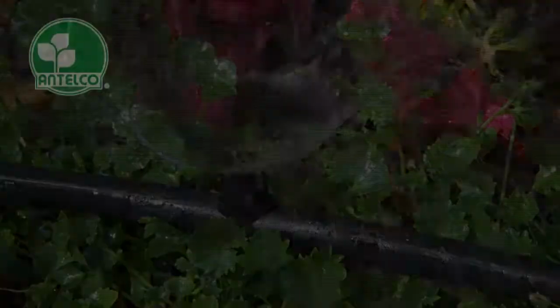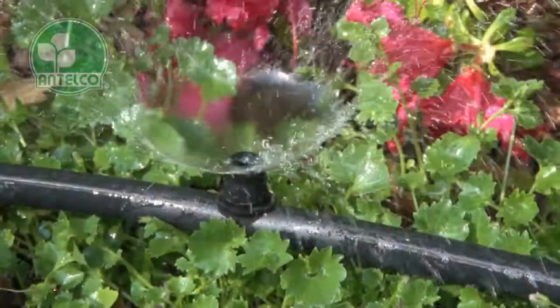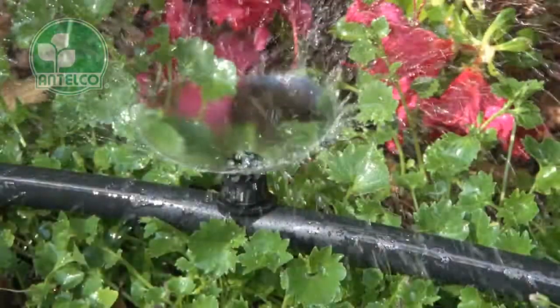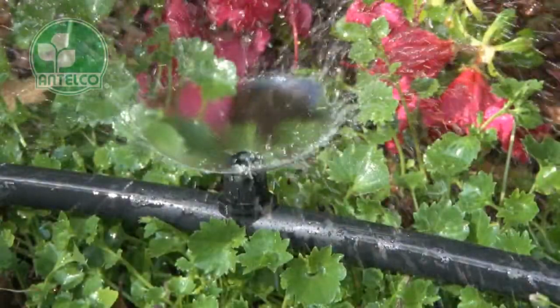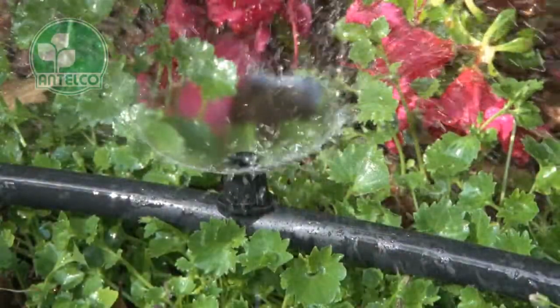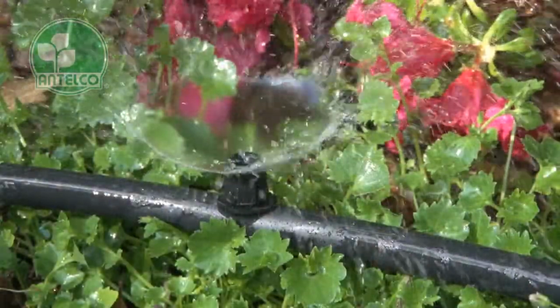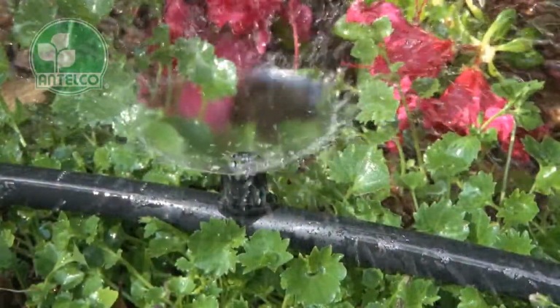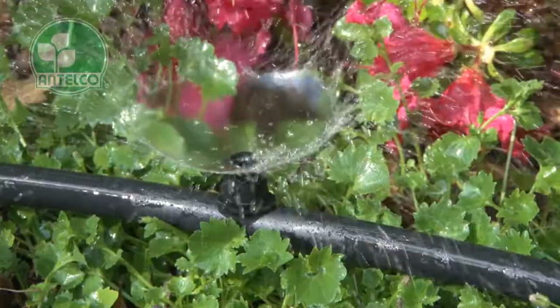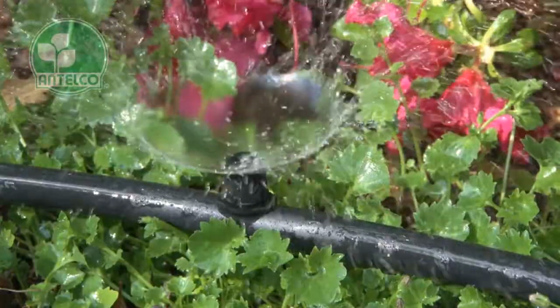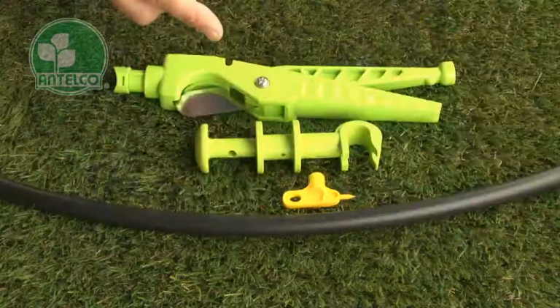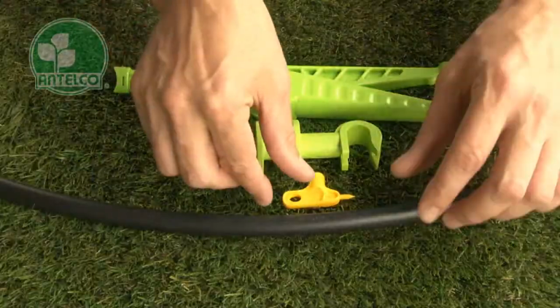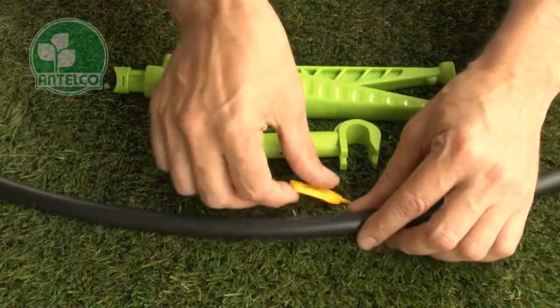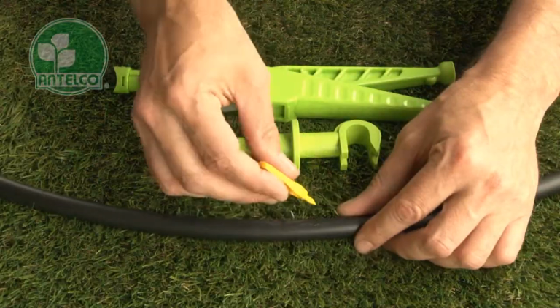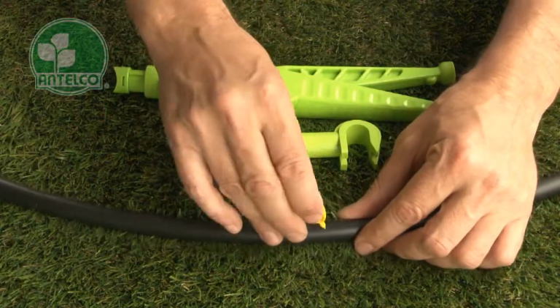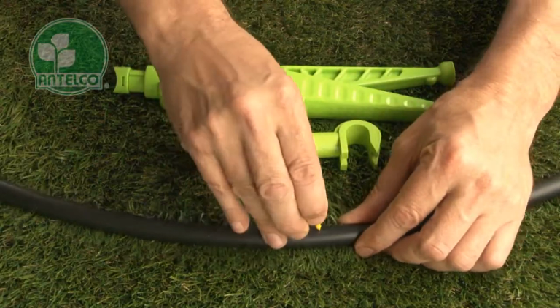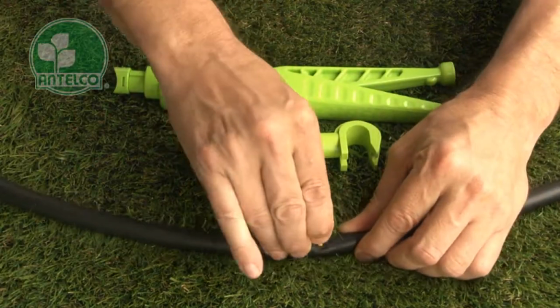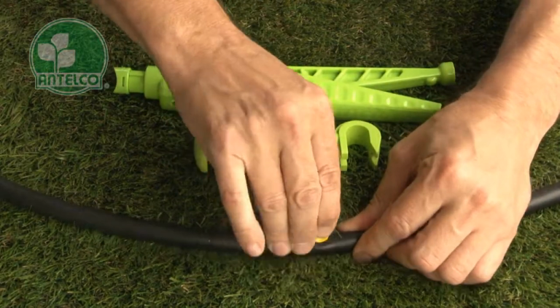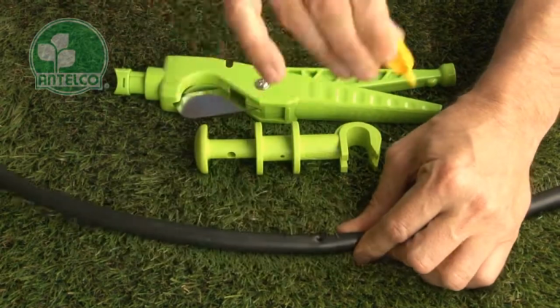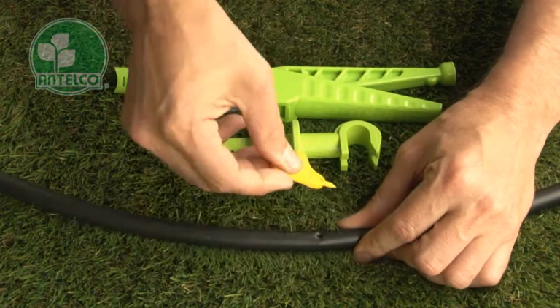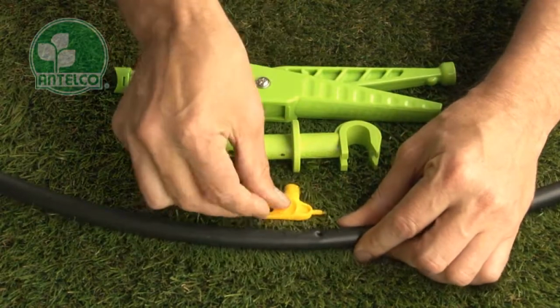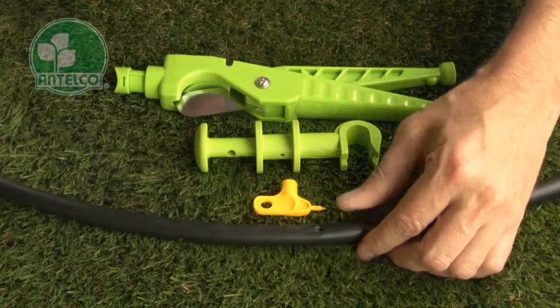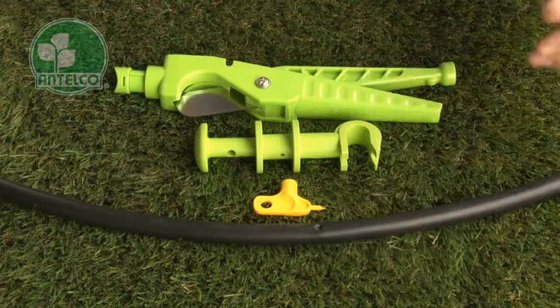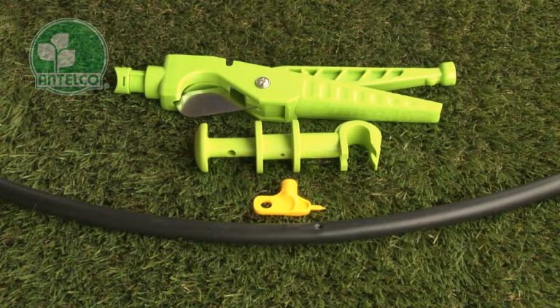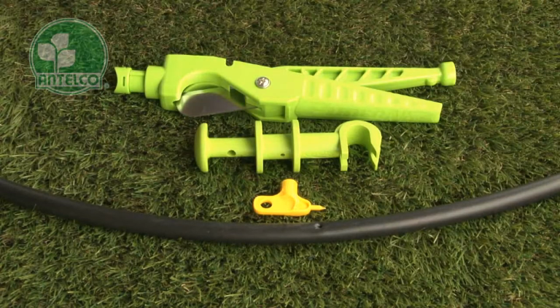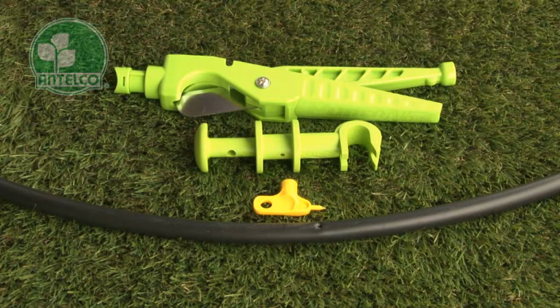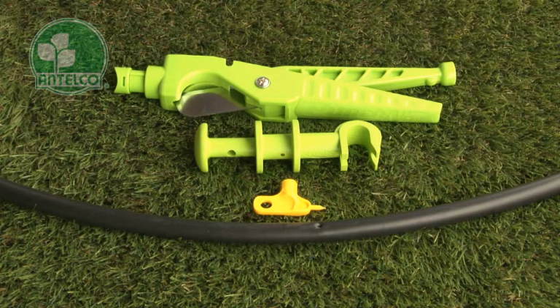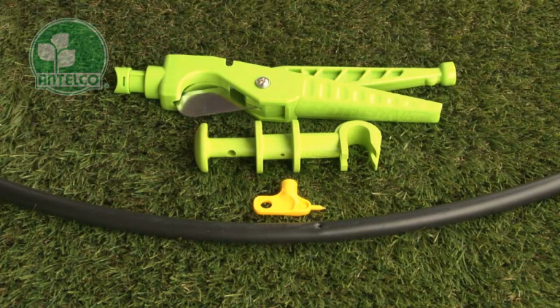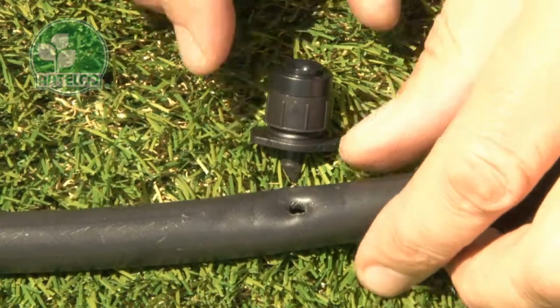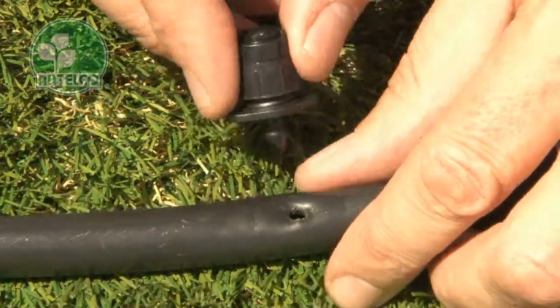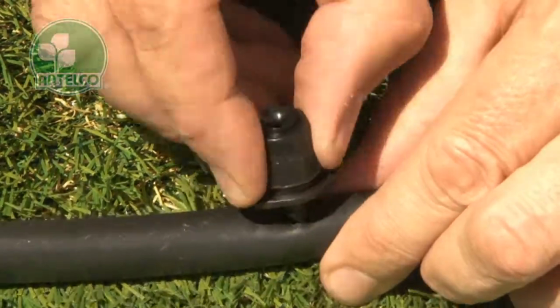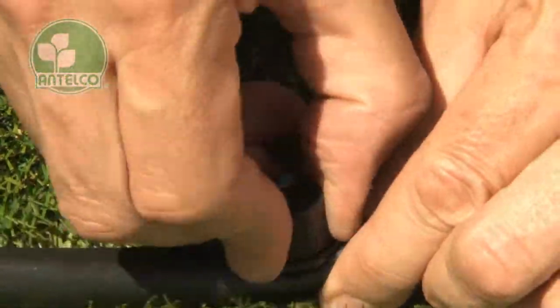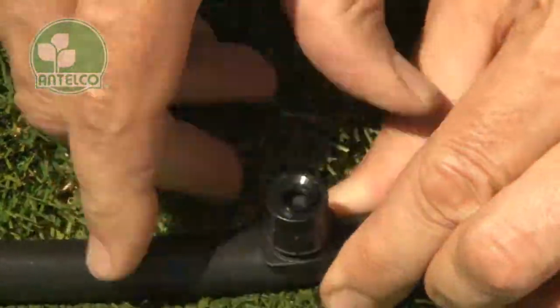The barb spectrum attaches directly to LDPE laterals. To install, first create a hole in your LDPE lateral using the Antelco key punch, pocket punch, or punch and cut. Then simply push the barb into the hole.